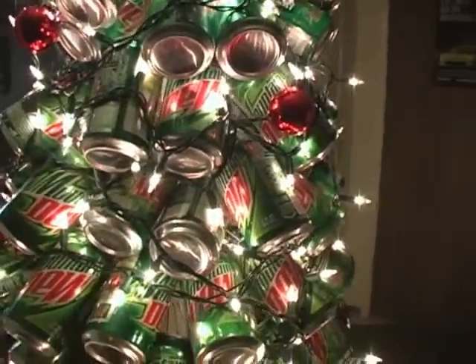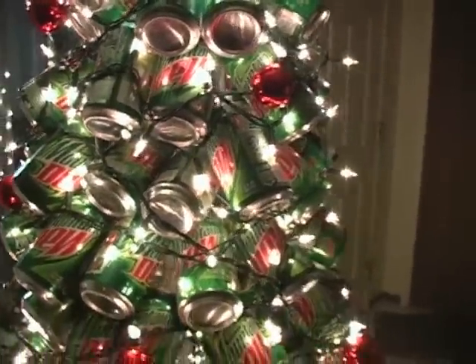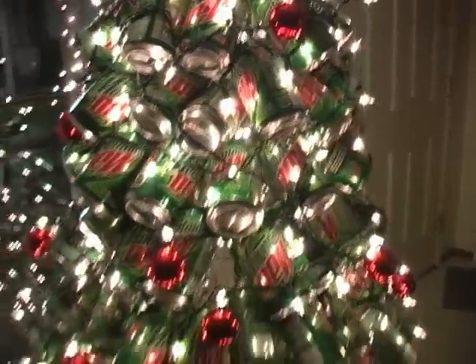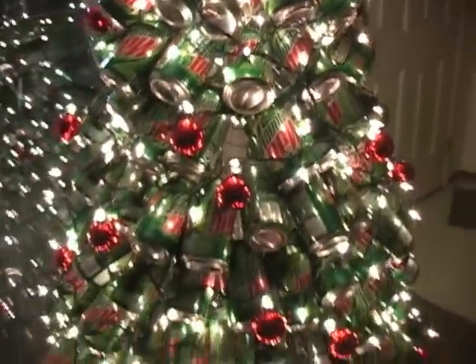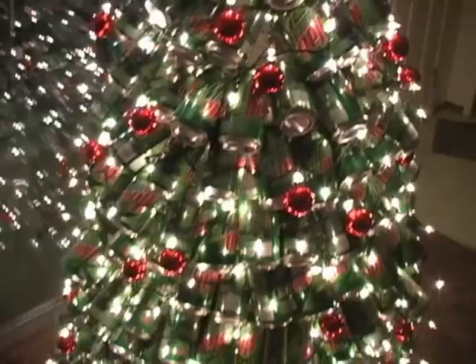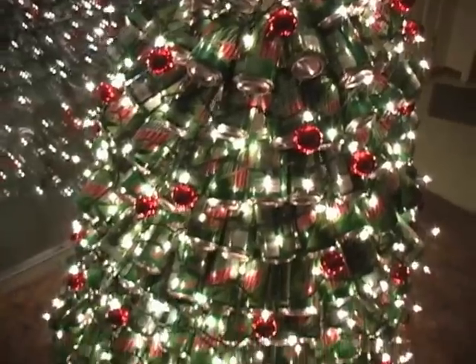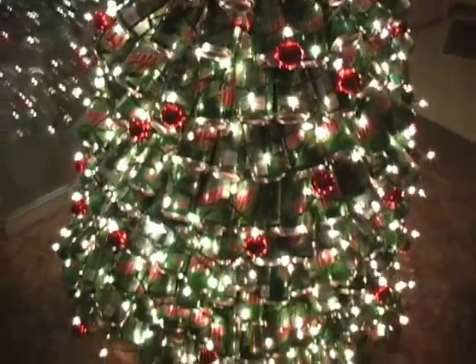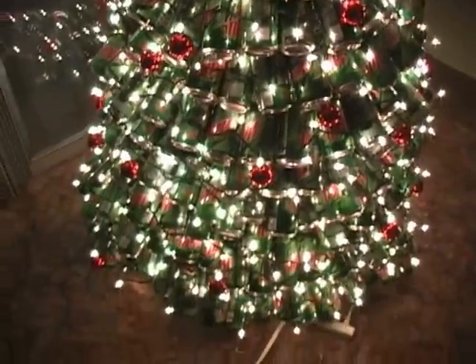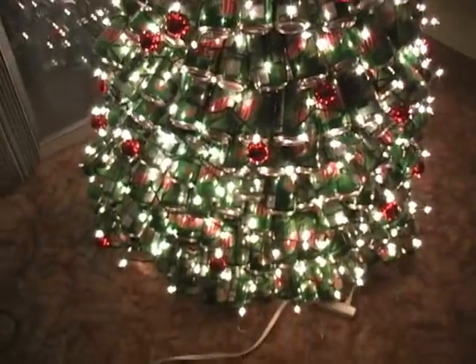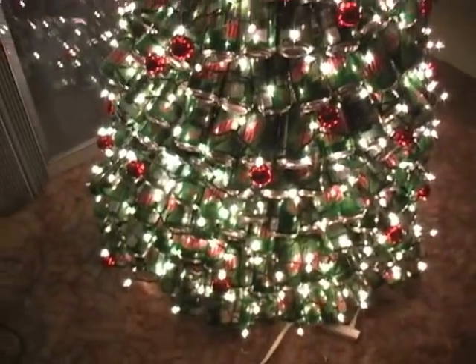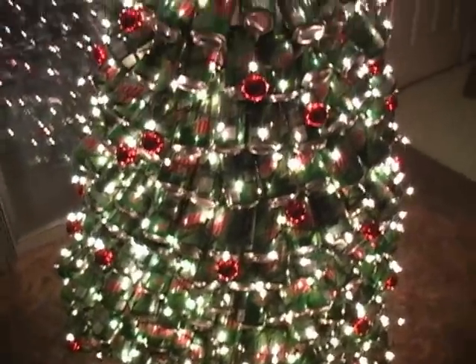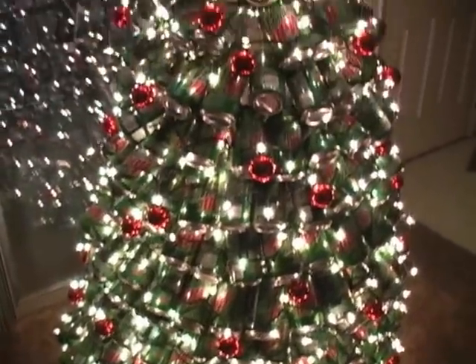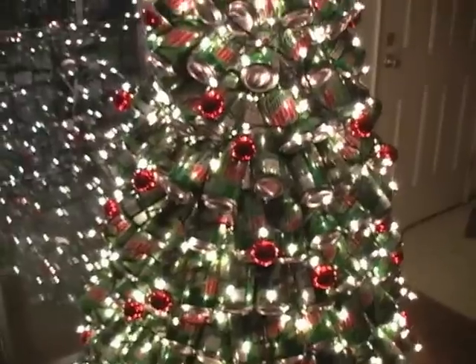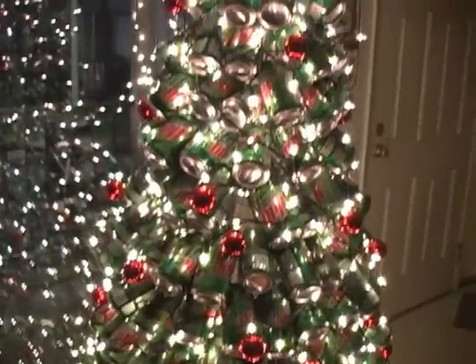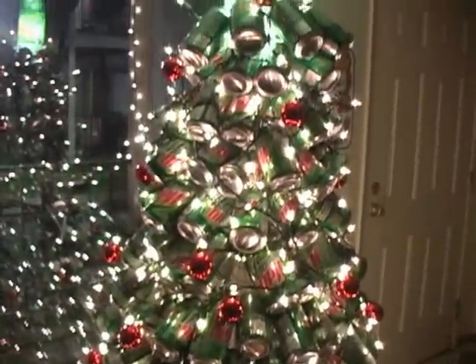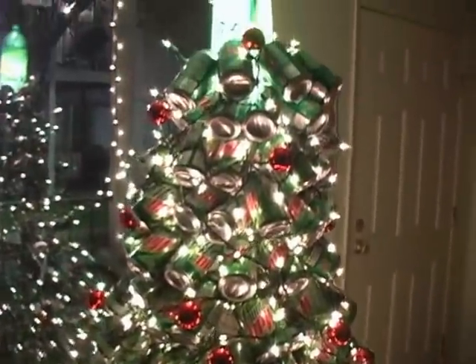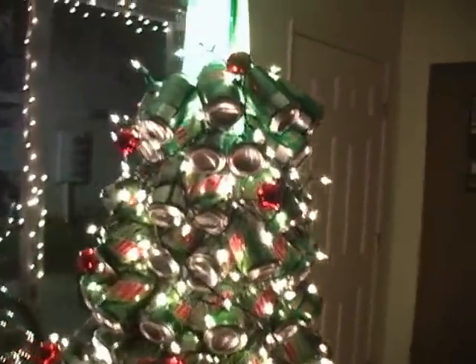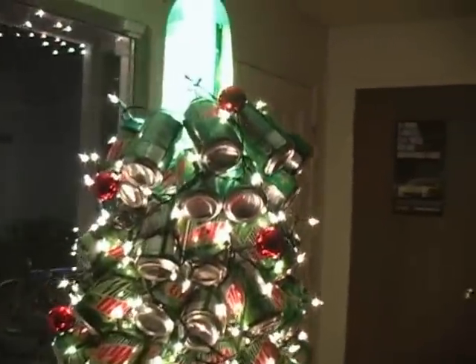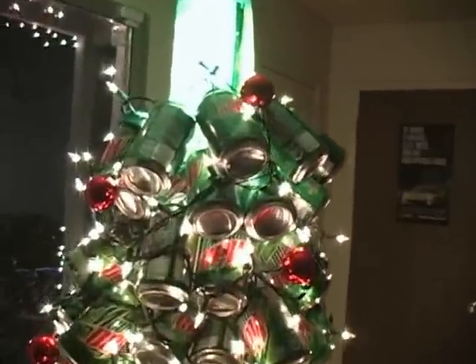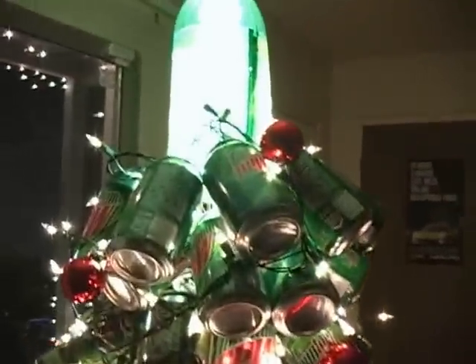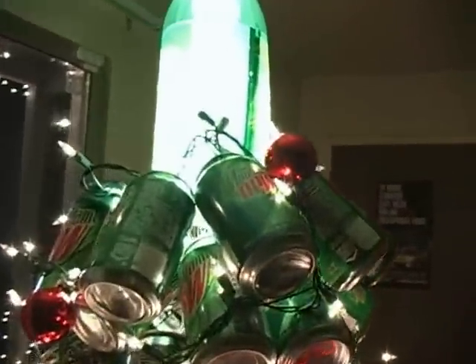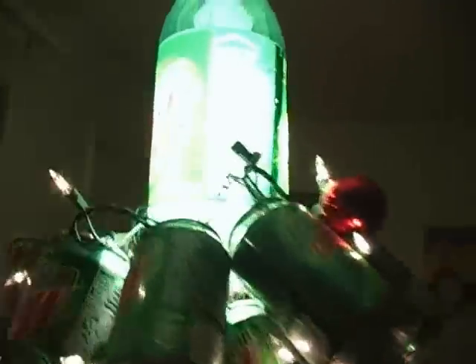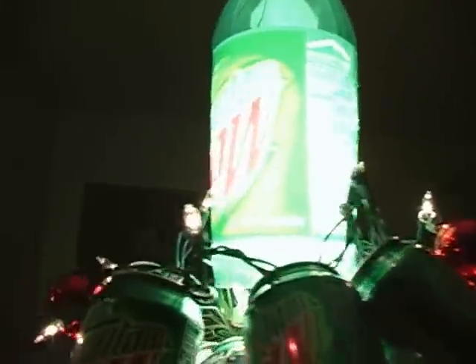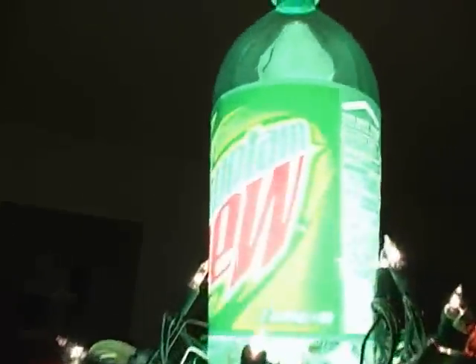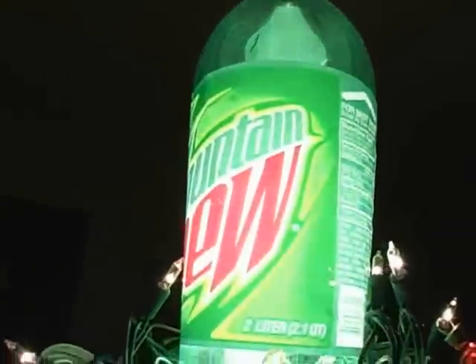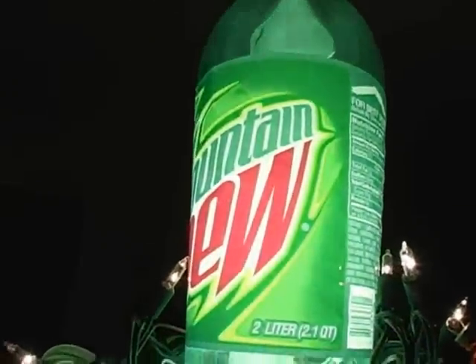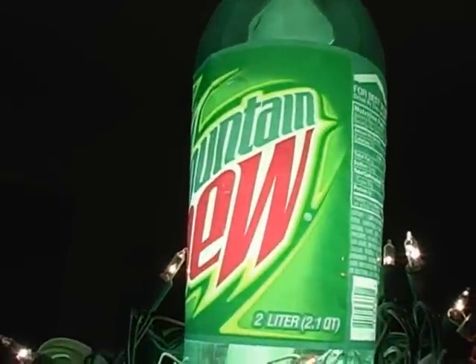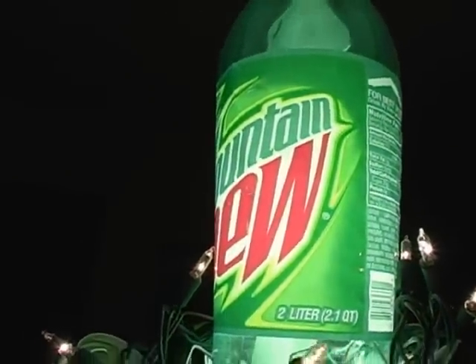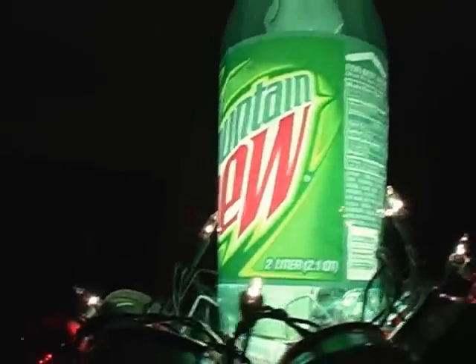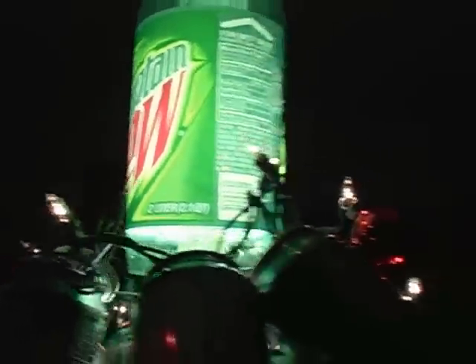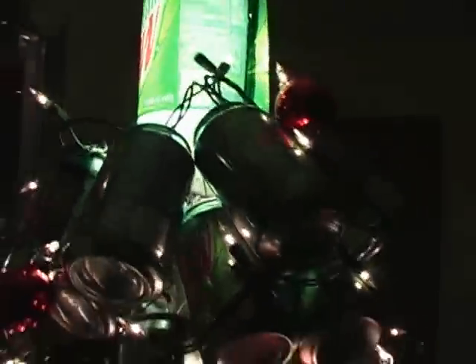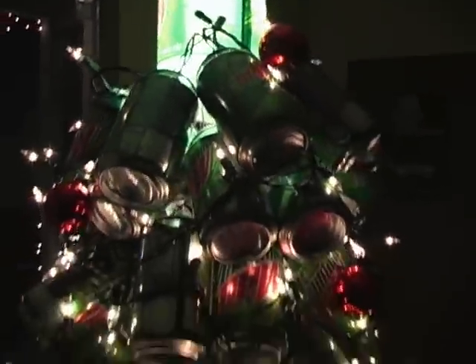Here's the tree — we have almost 400 cans, if not more, we probably have more than 400. And a 2-liter bottle here at the top. It's pretty bright; you can see it from about a mile away.